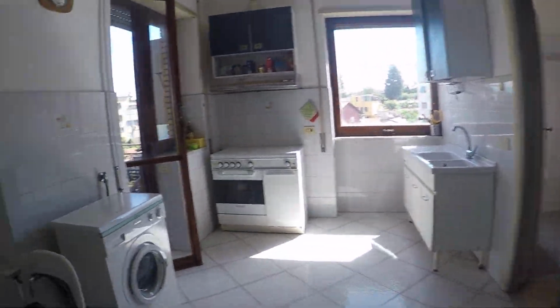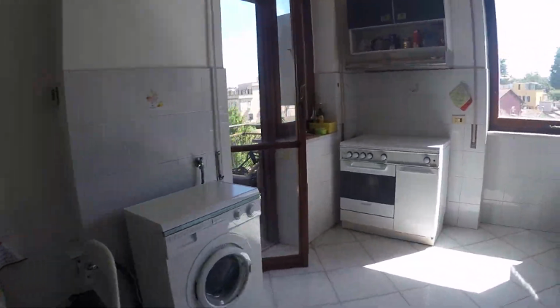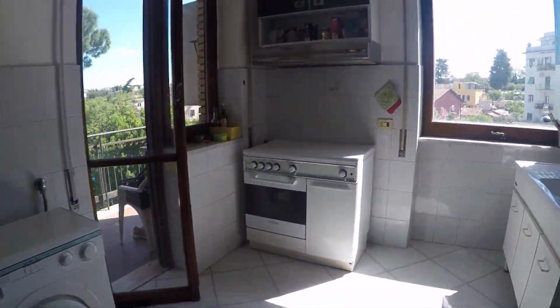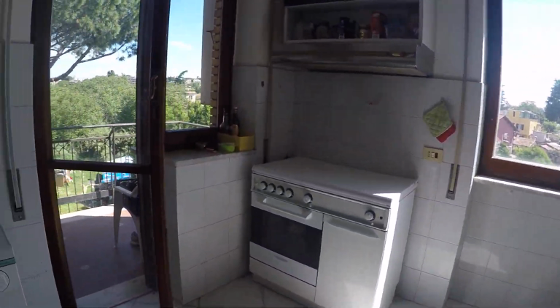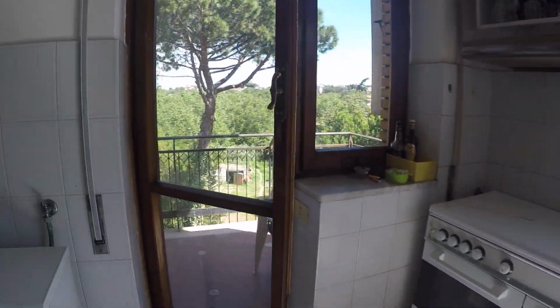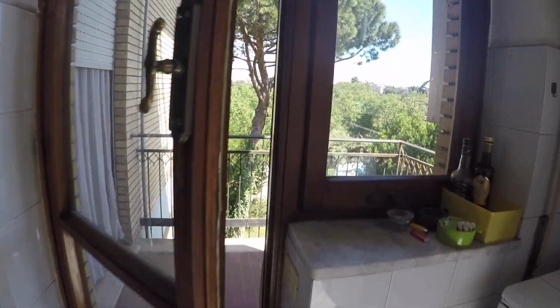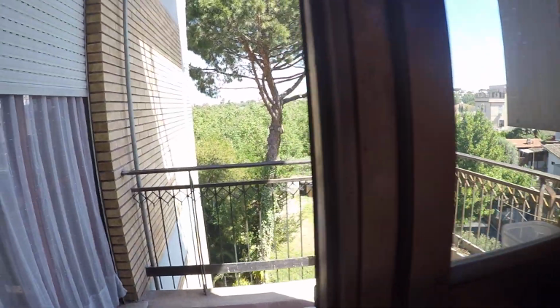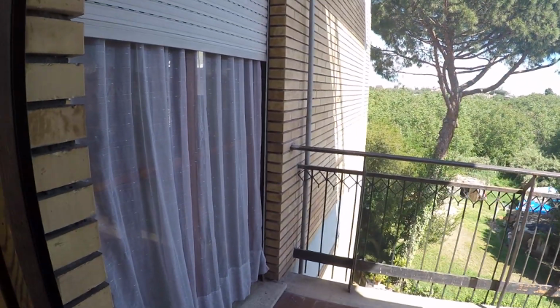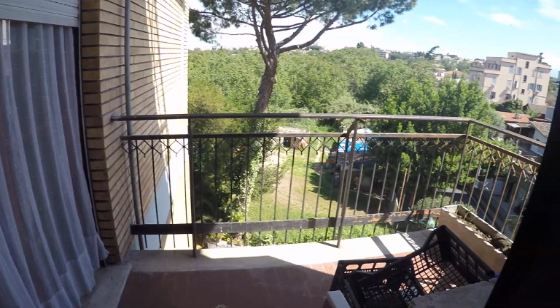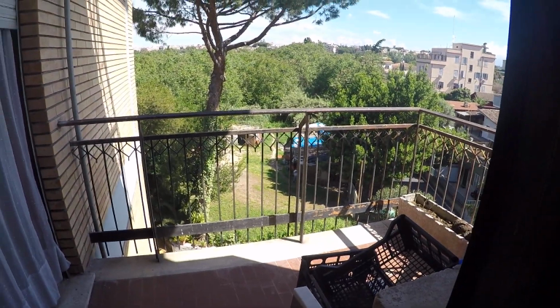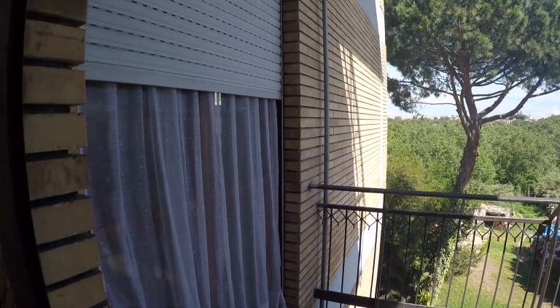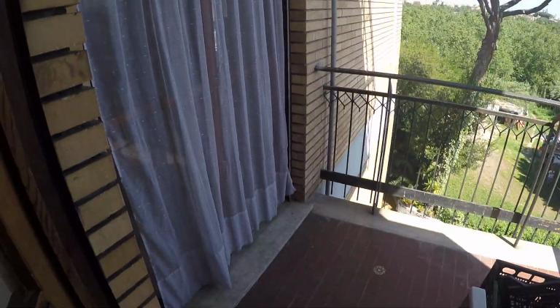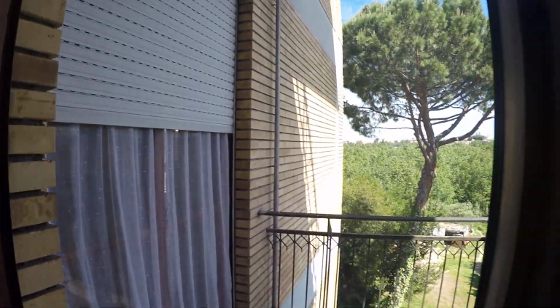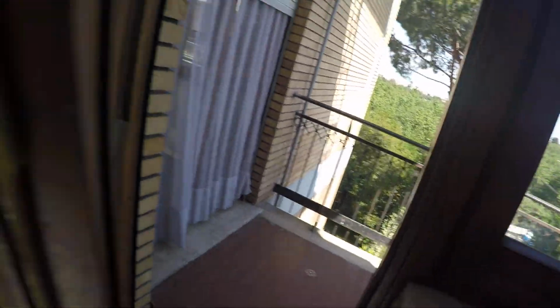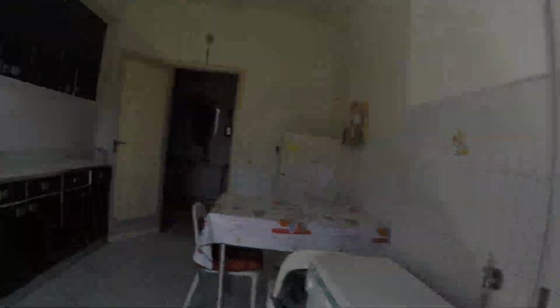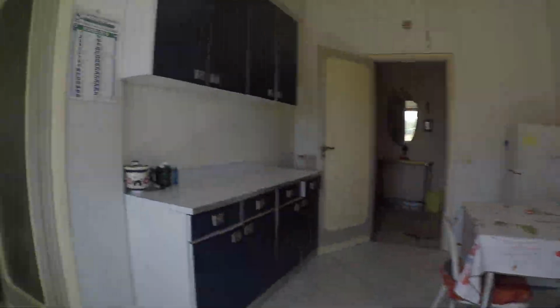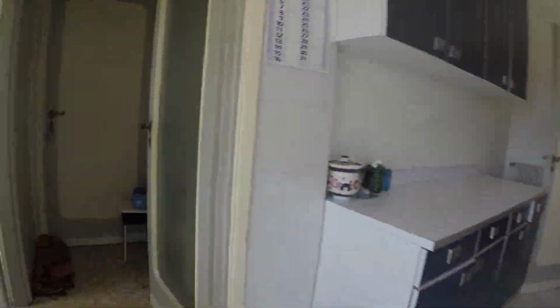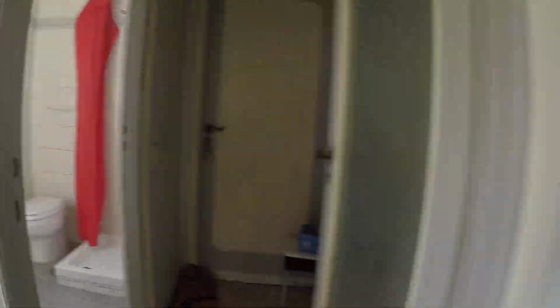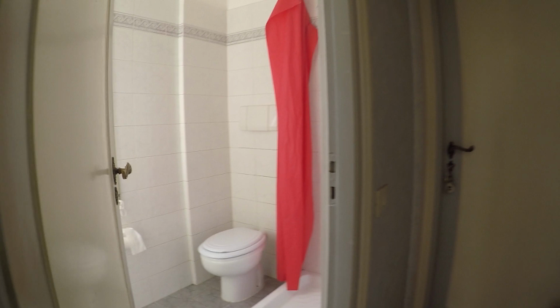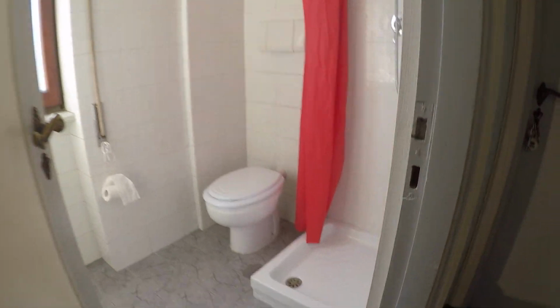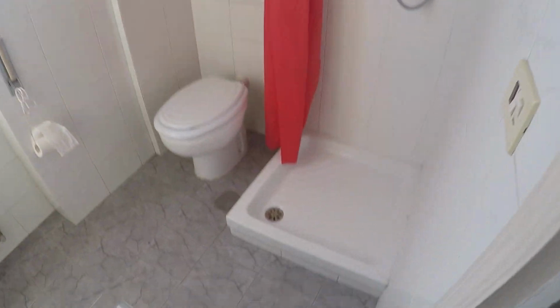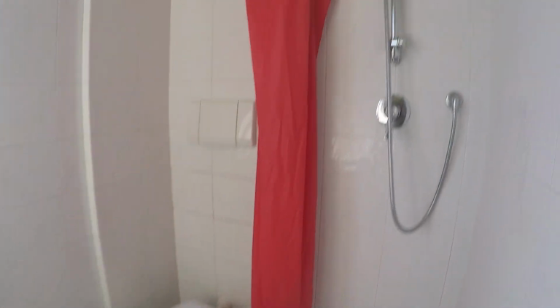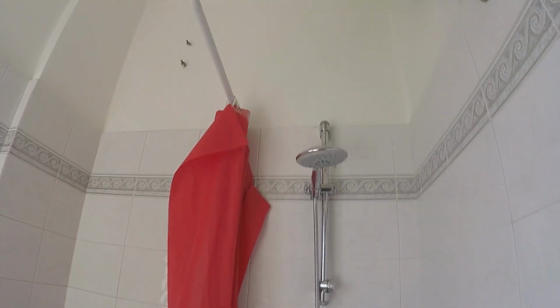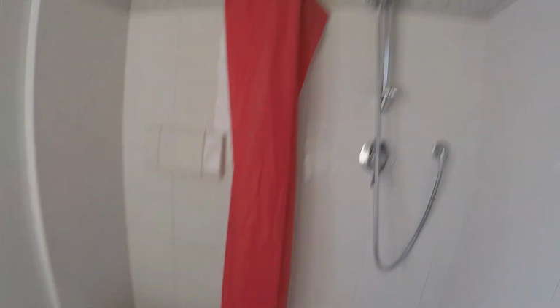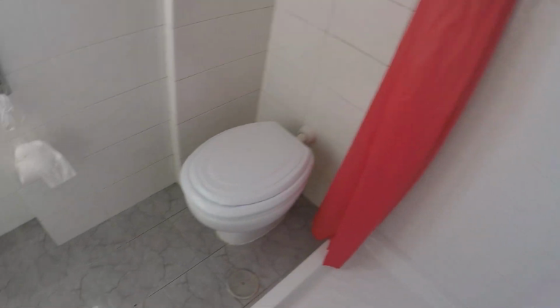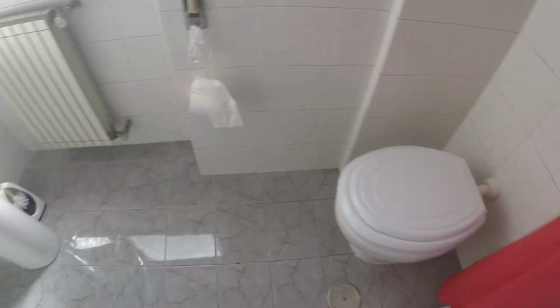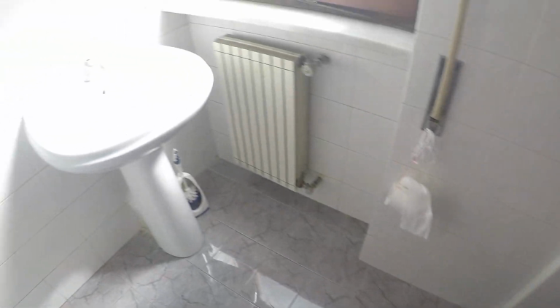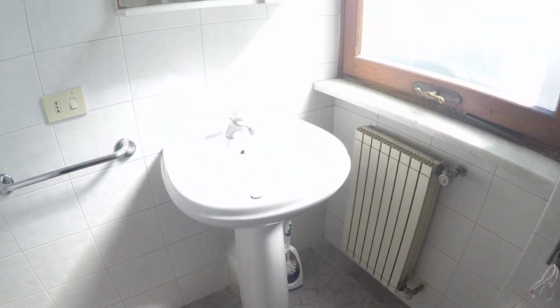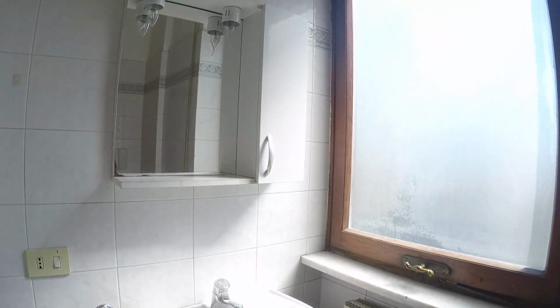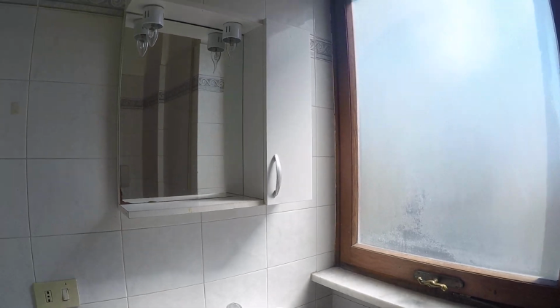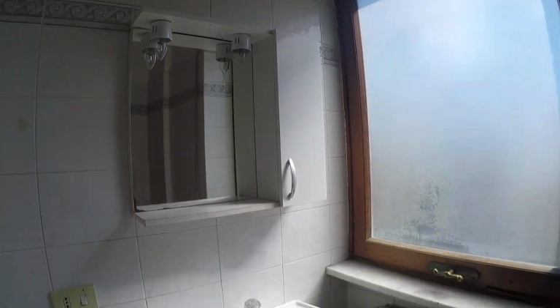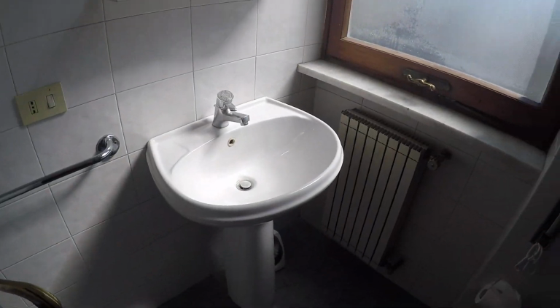Here we have the balcony which is connected also to the bedroom number one, and here we have bathroom number one. We have a shower, toilet, and the sink over here.